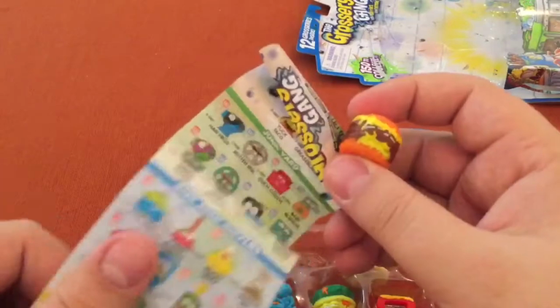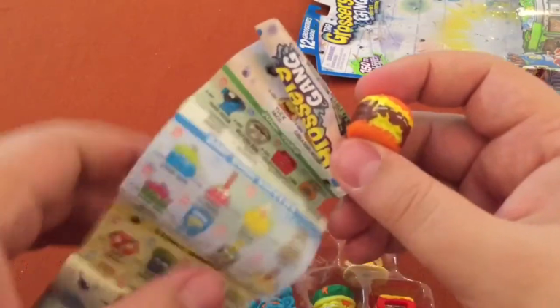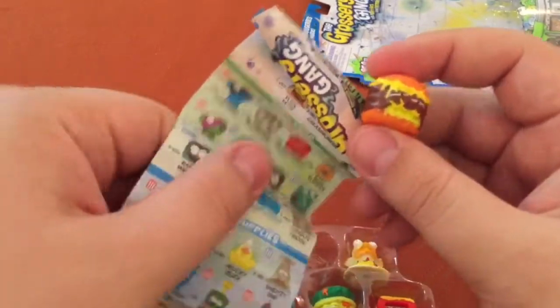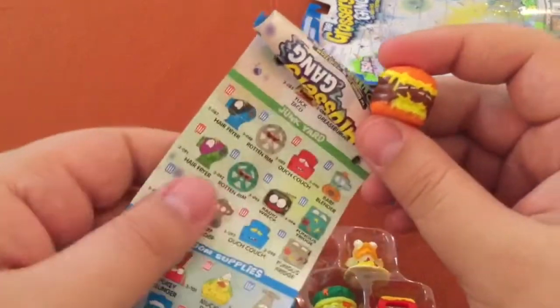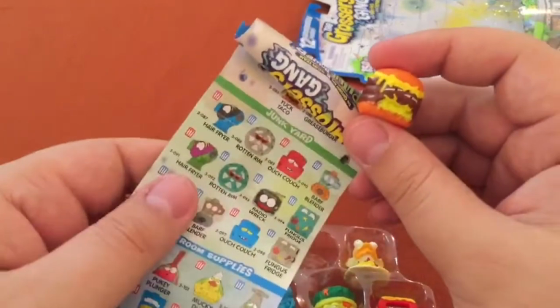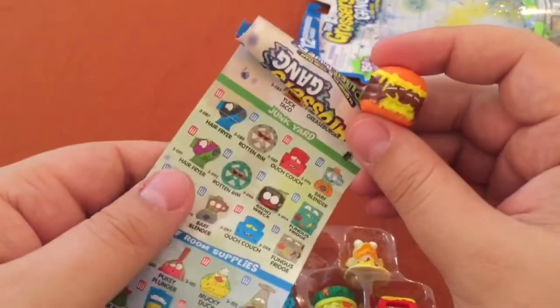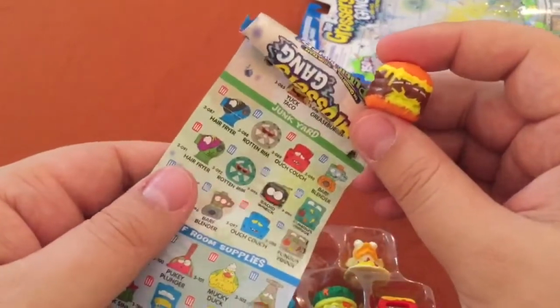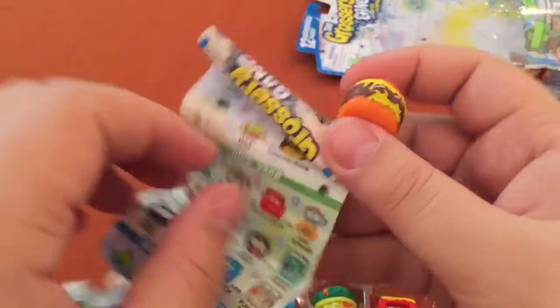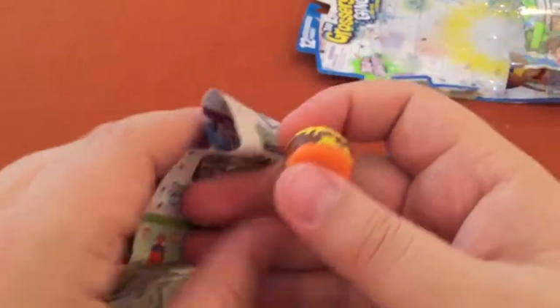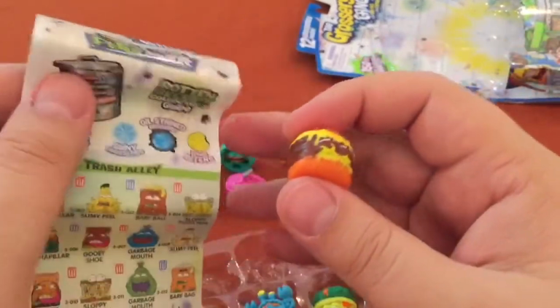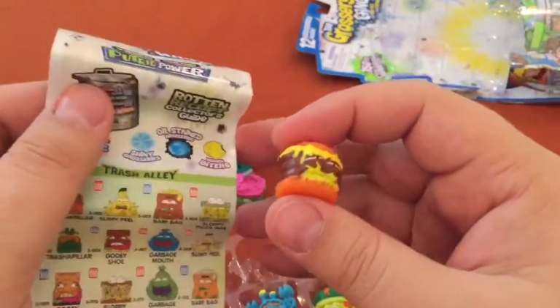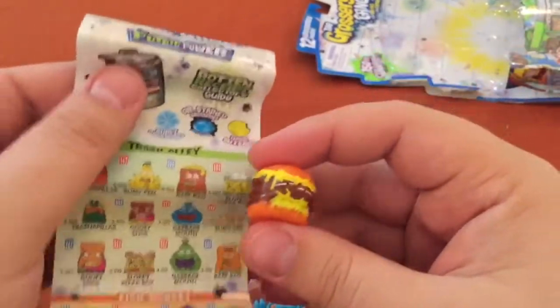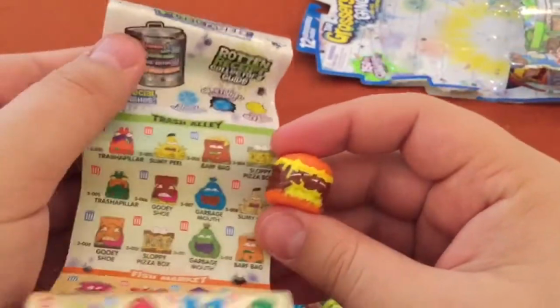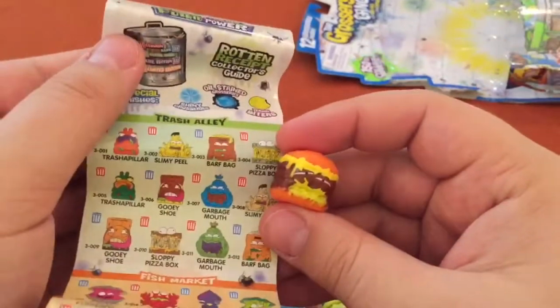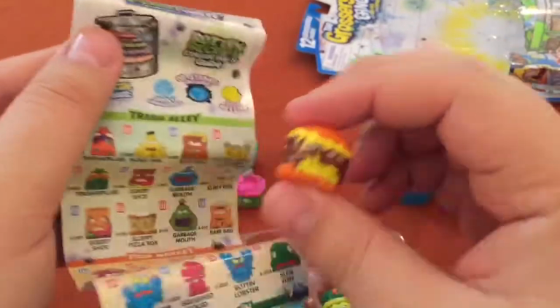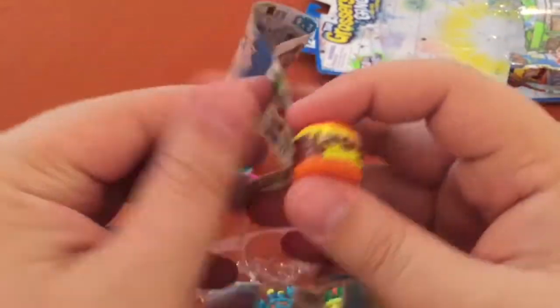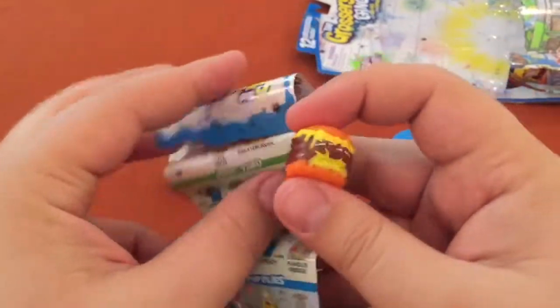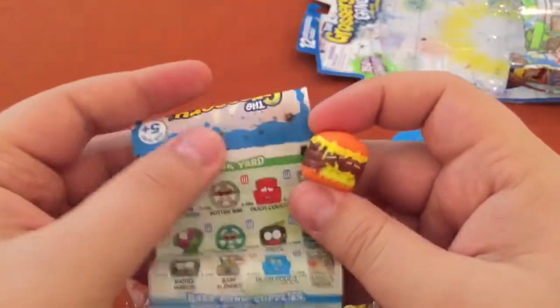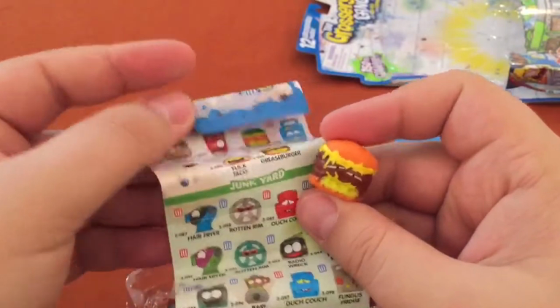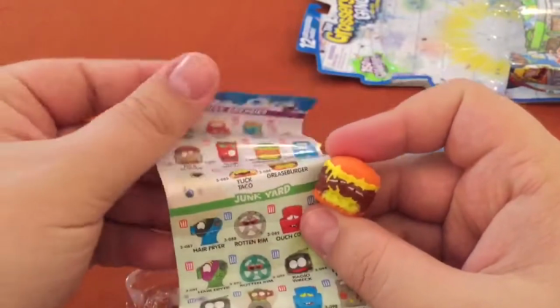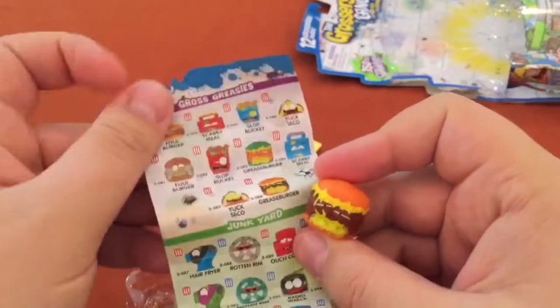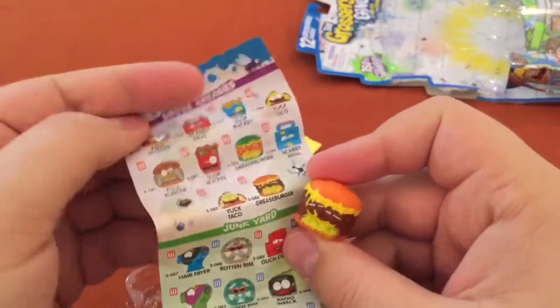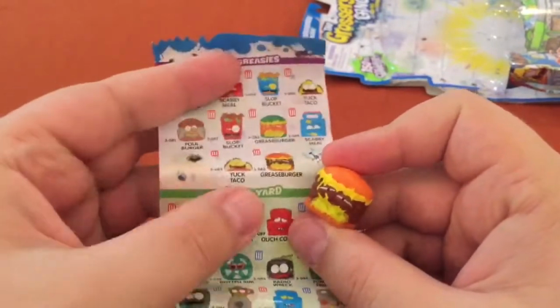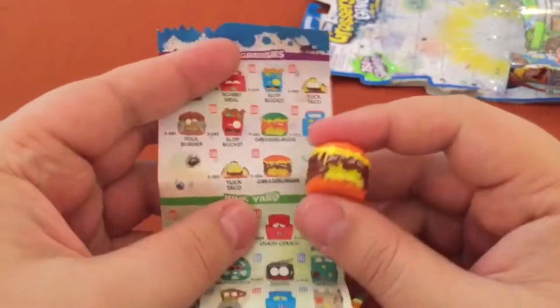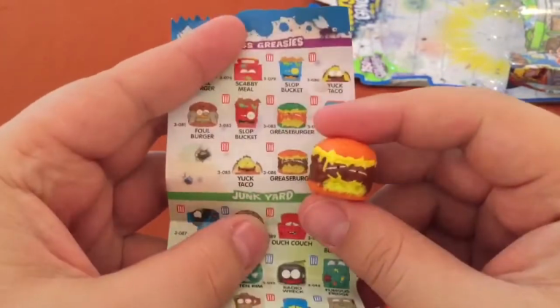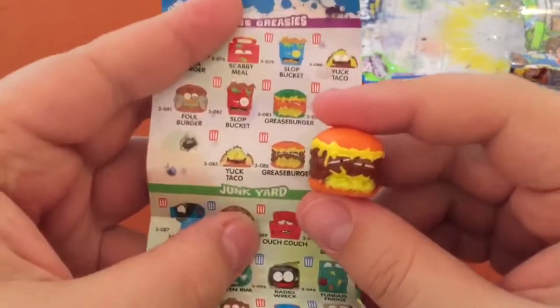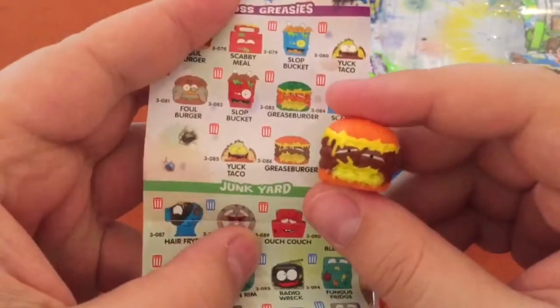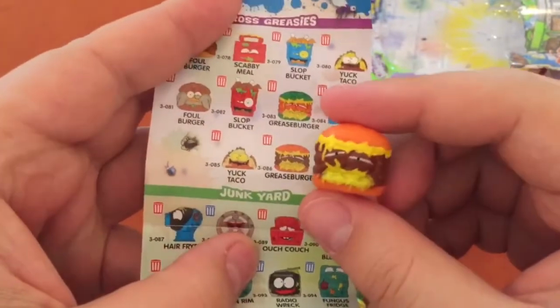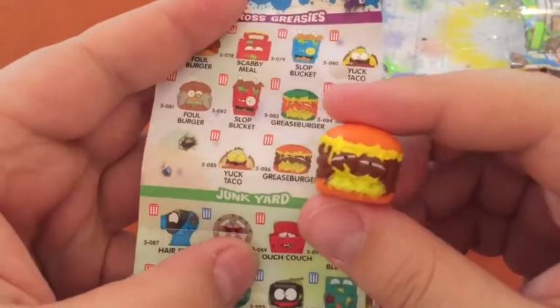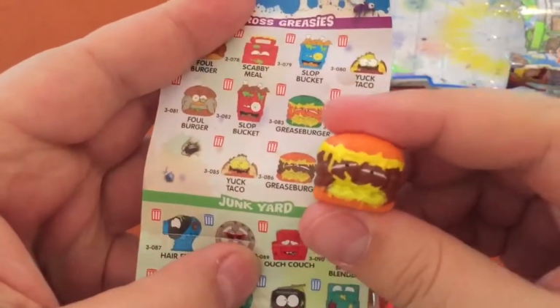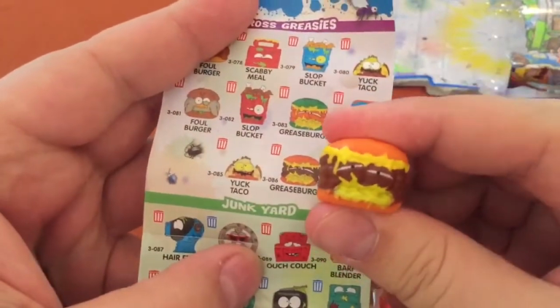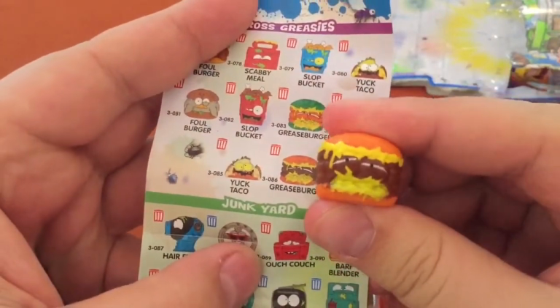I think it's a Grease Burger, right? Let's see — isn't he hanging out with... yep. Out by Slot Bucket is the Grease Burger.